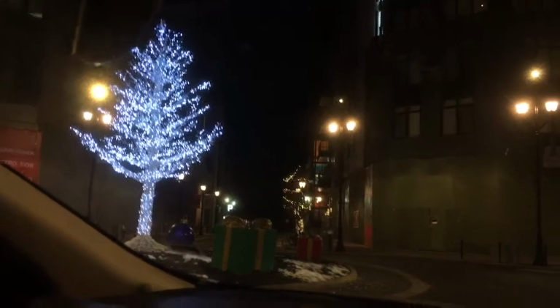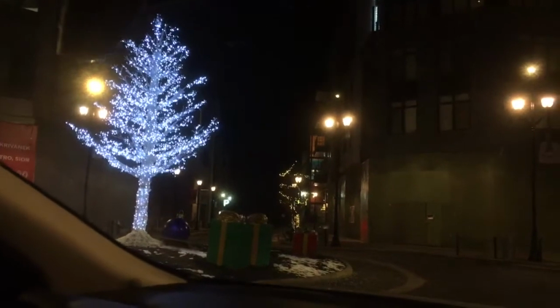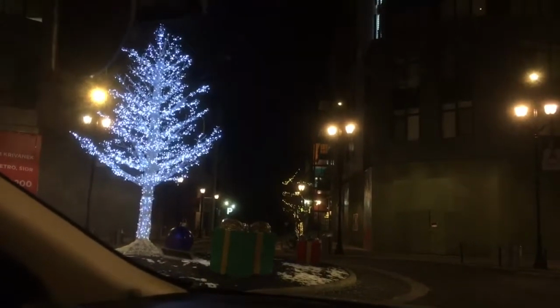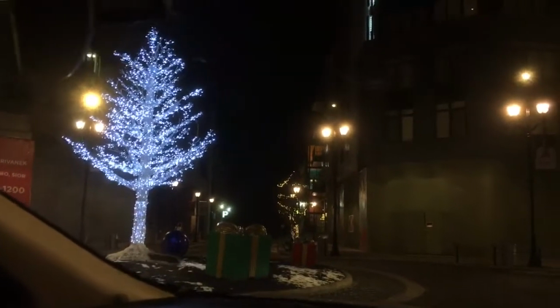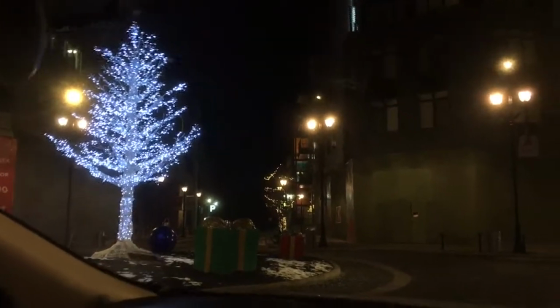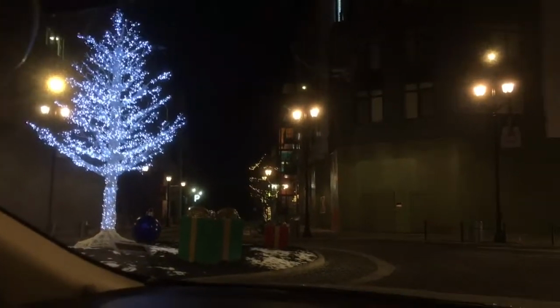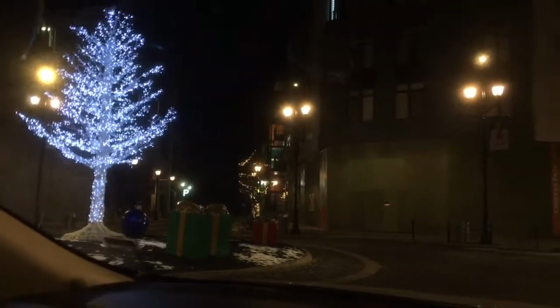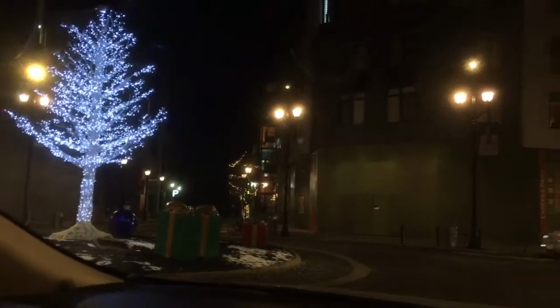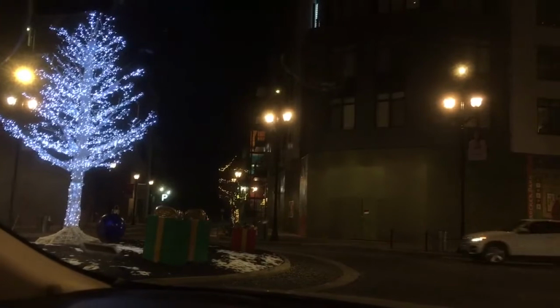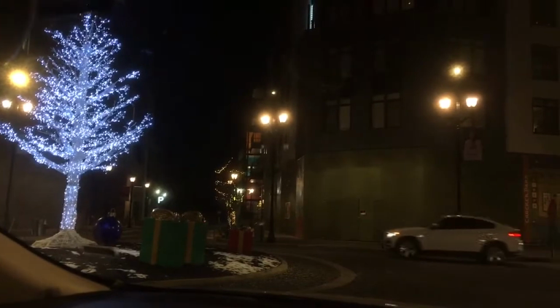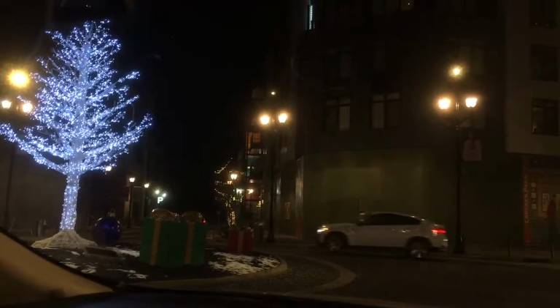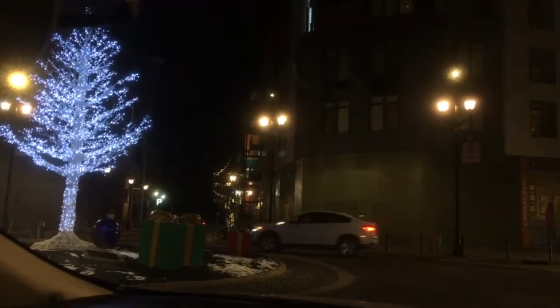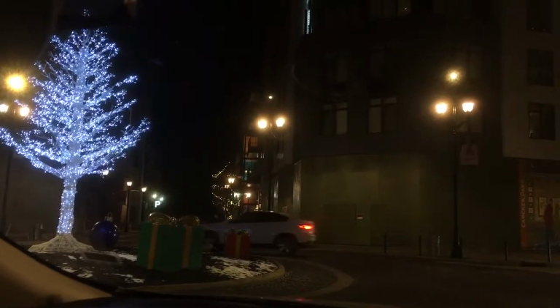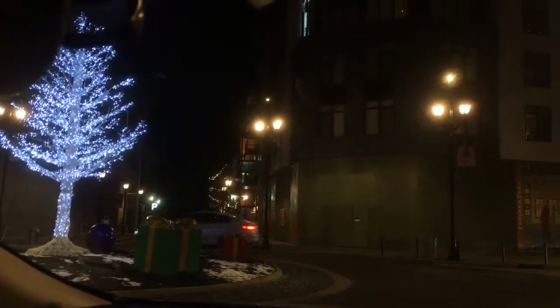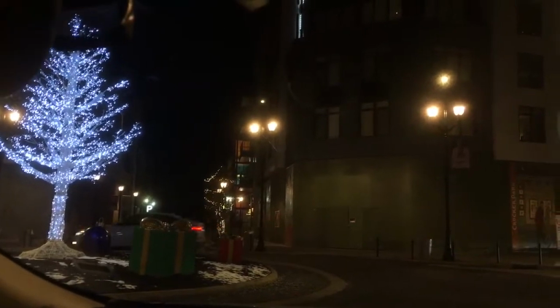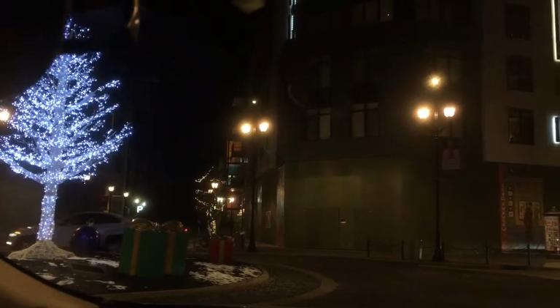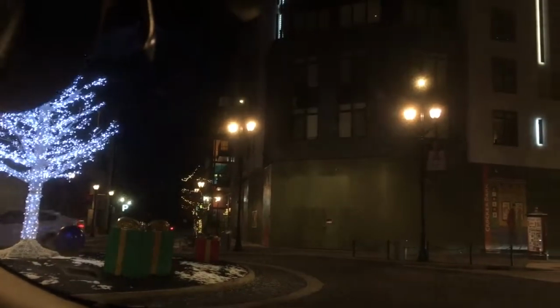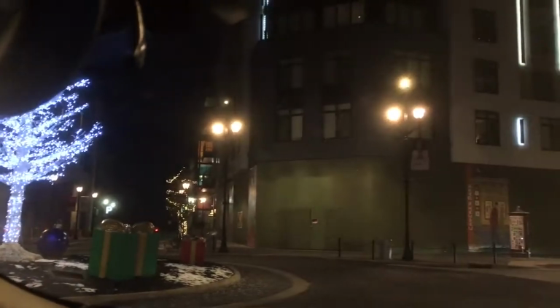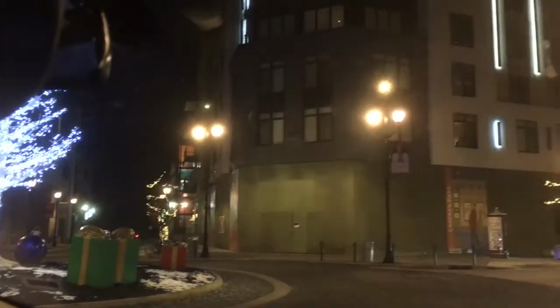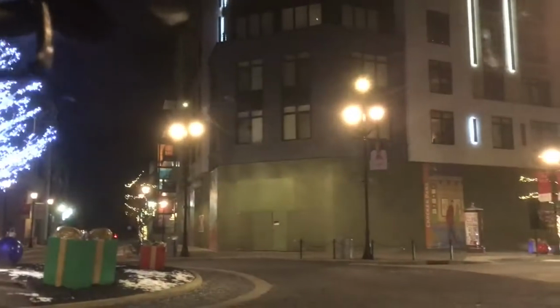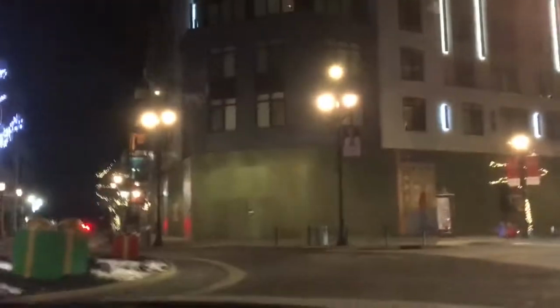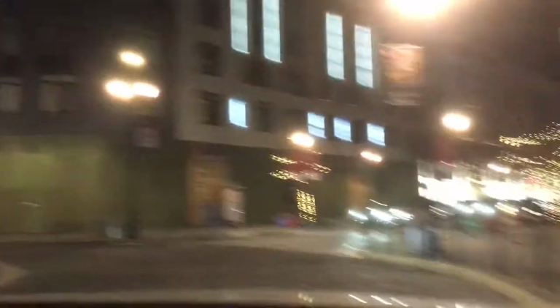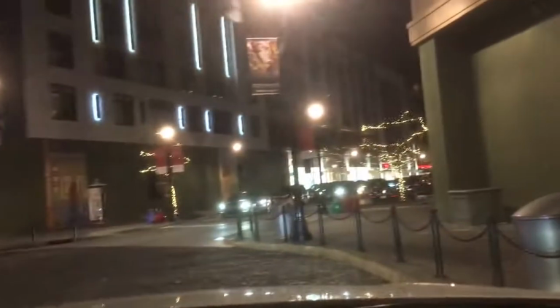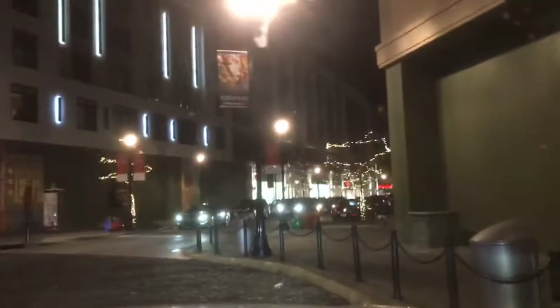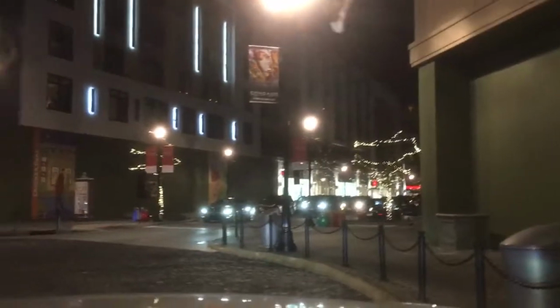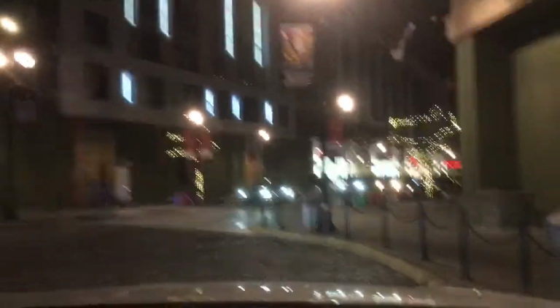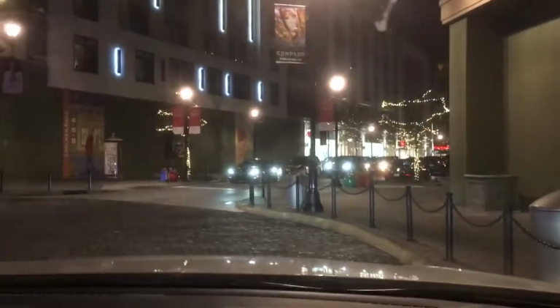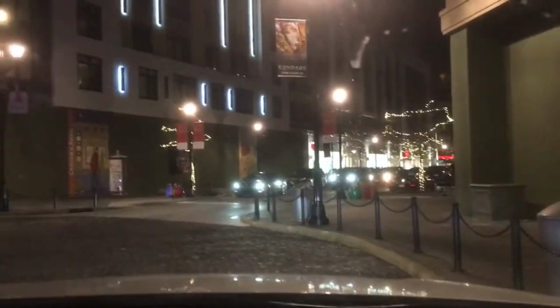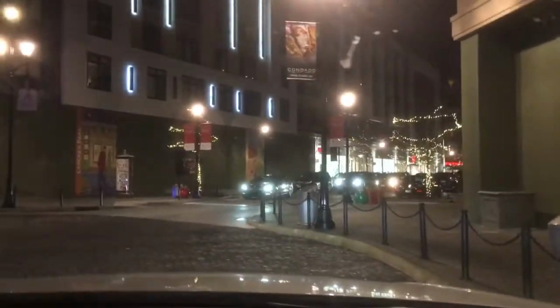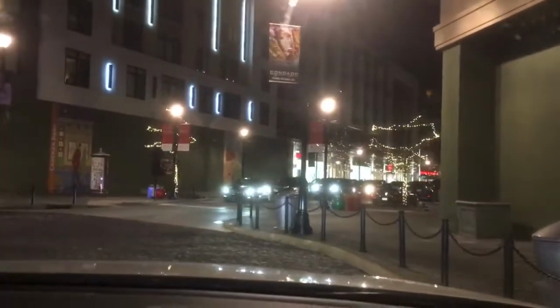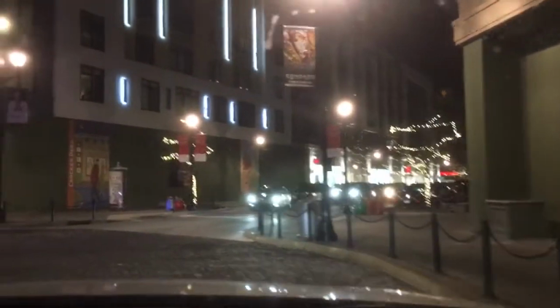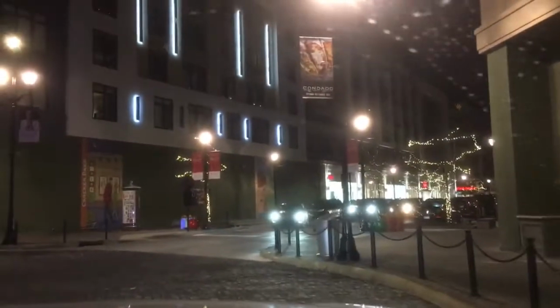Hey, this is Grab and Go Advice. We're coming to you from Crocker Park Mall. This is in a suburb near Cleveland, Ohio, and I just wanted to drive through here and show you.